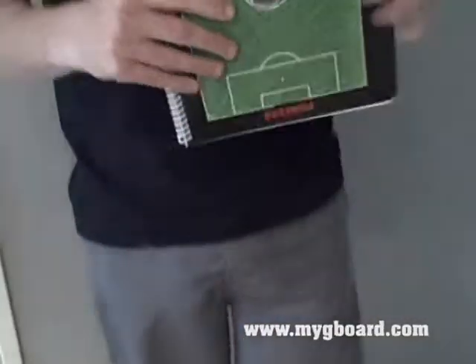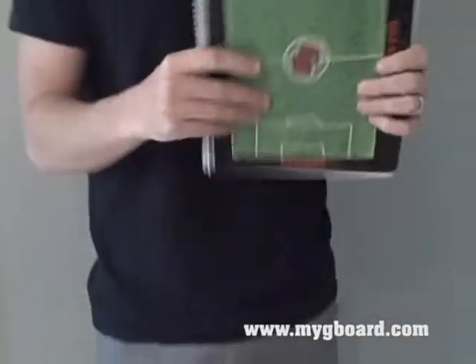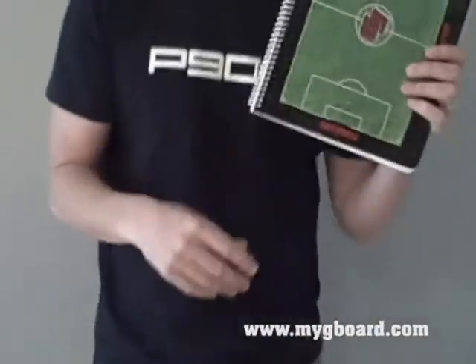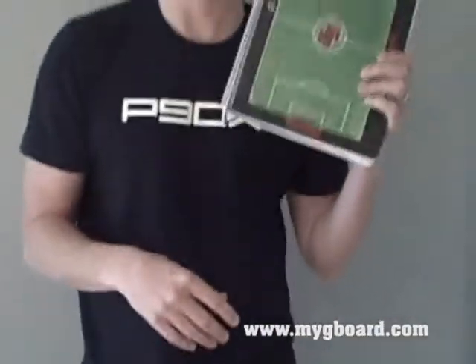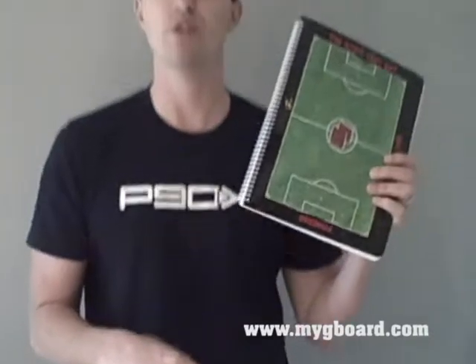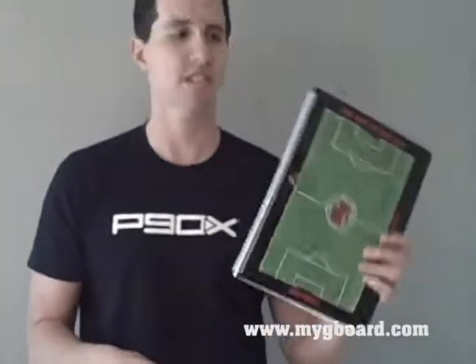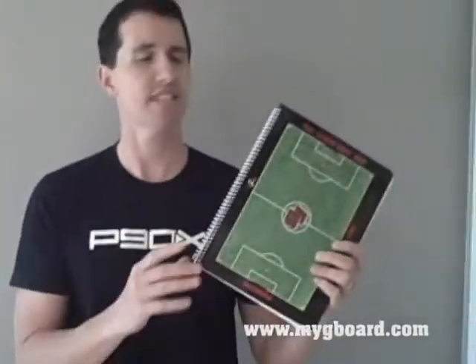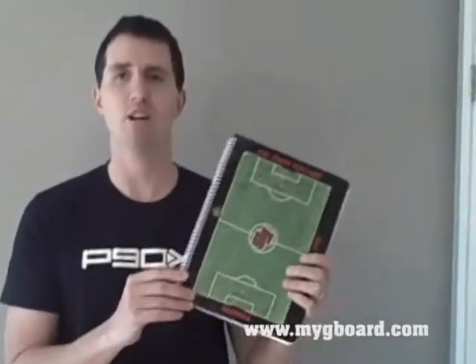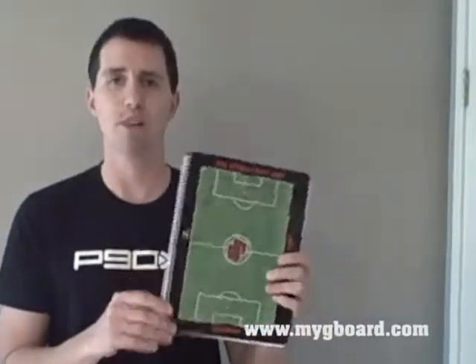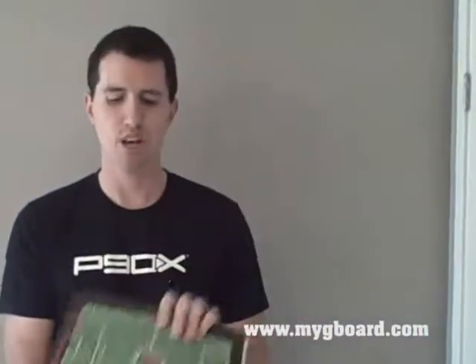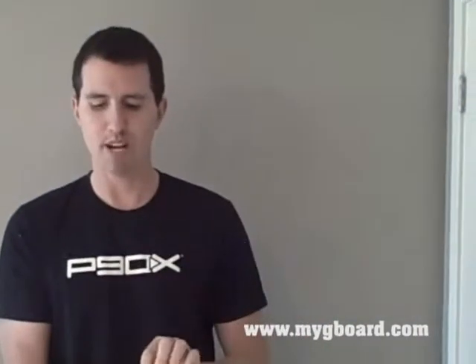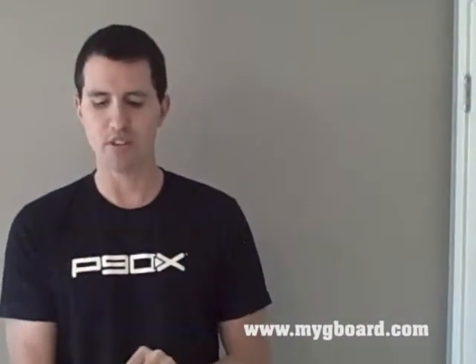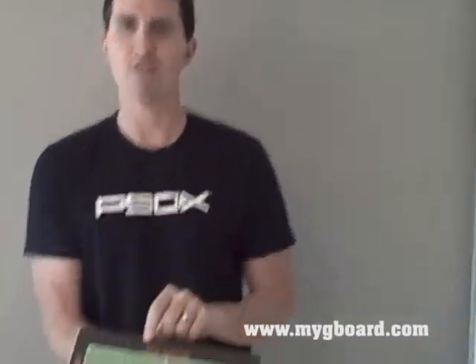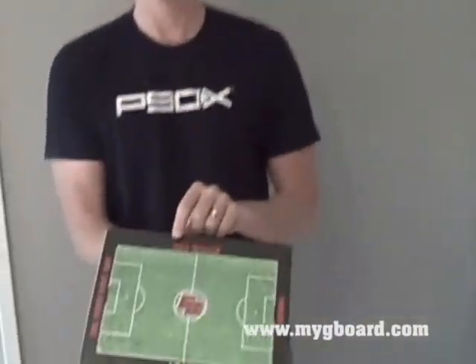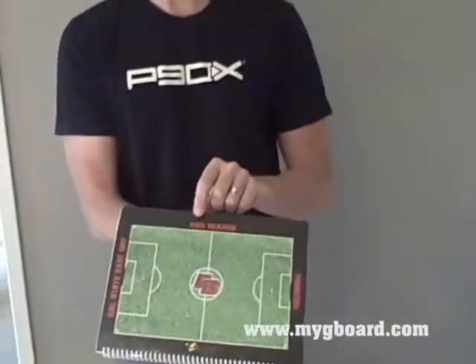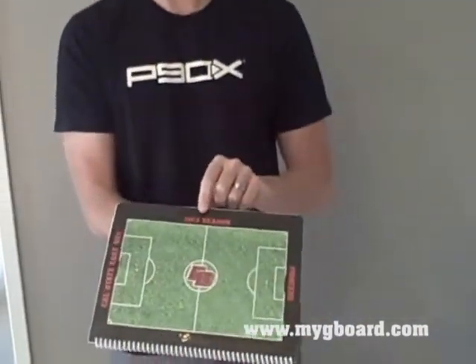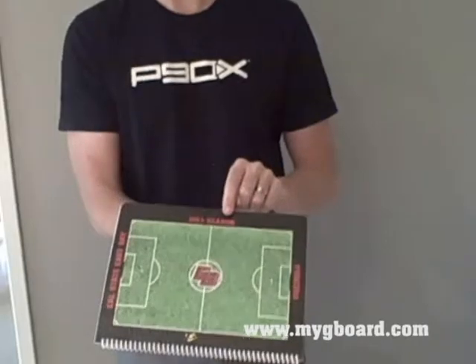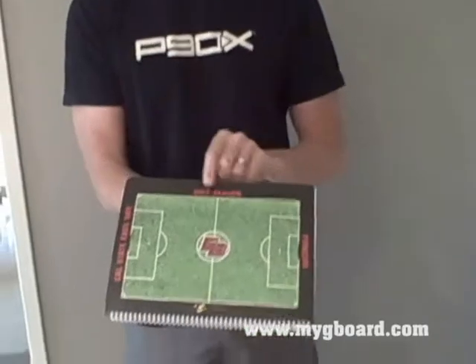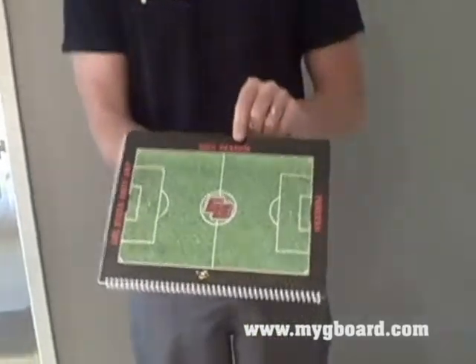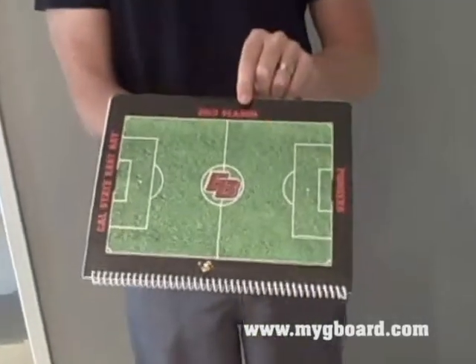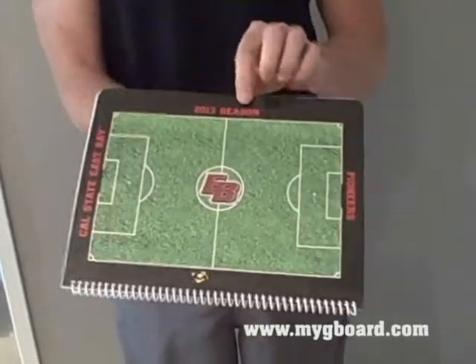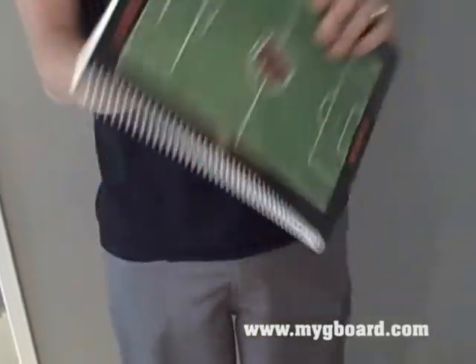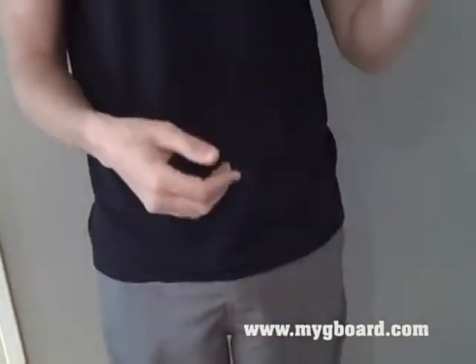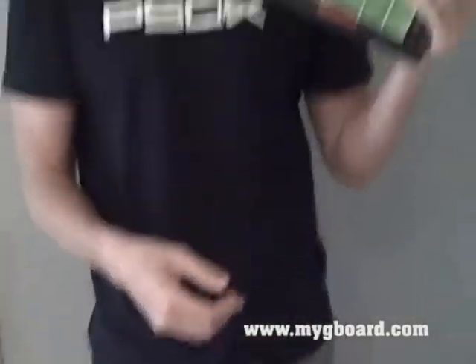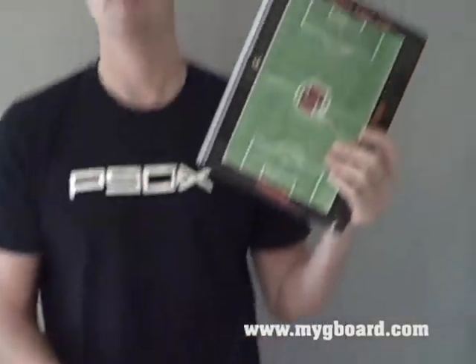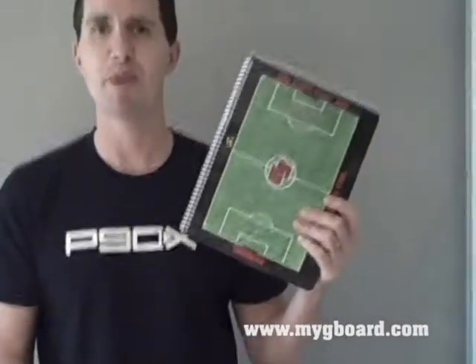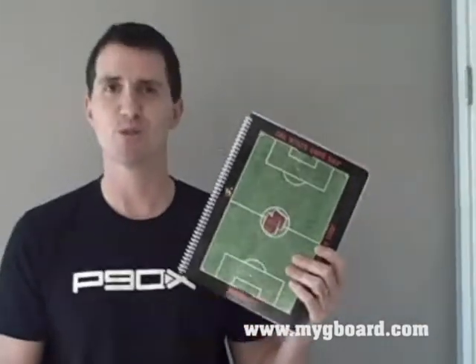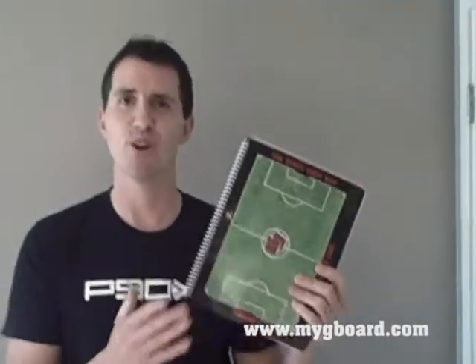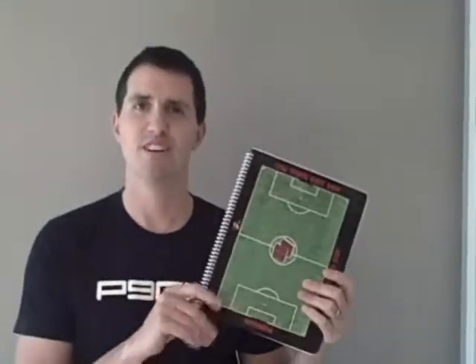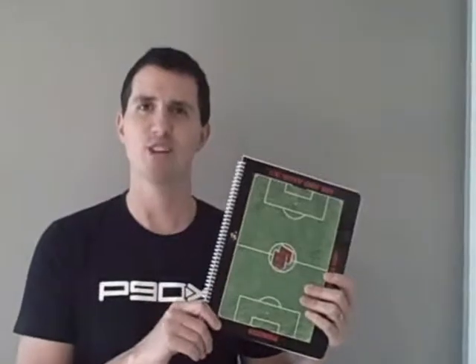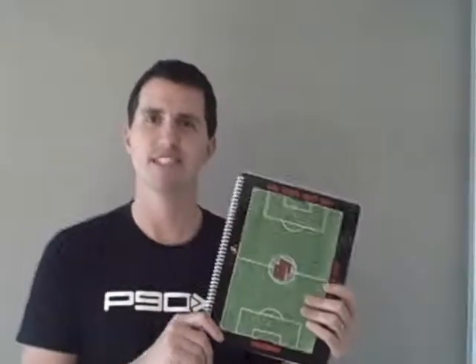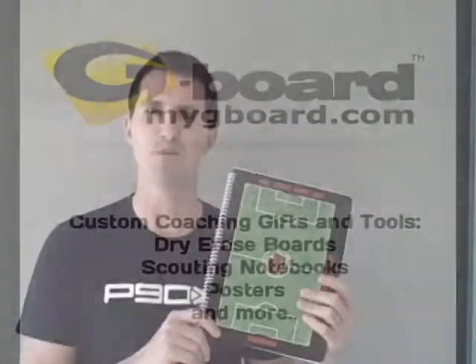The great thing is you have all your season scouting in one place. We recommend on the cover that you put the year and the season so you can reference it and have it all together. Become a better coach with our soccer scouting book.